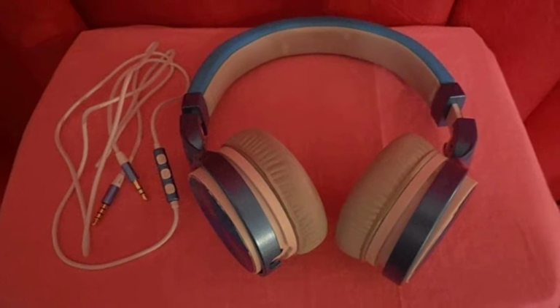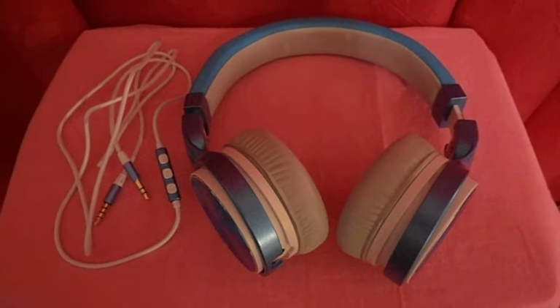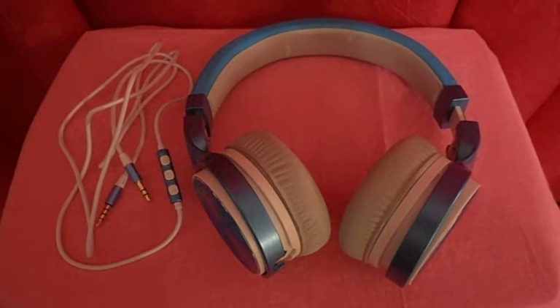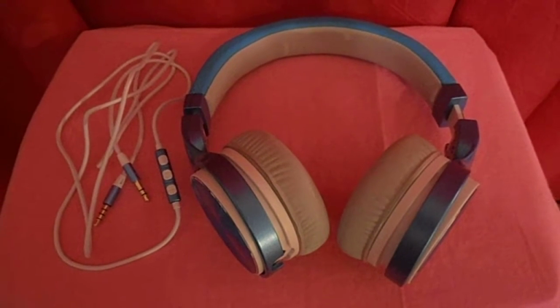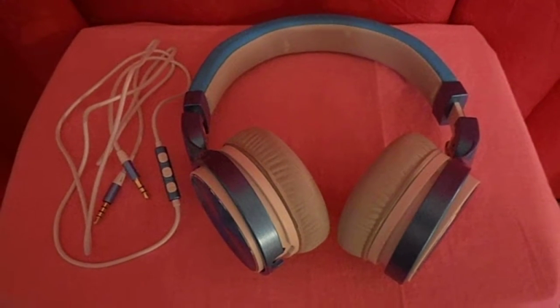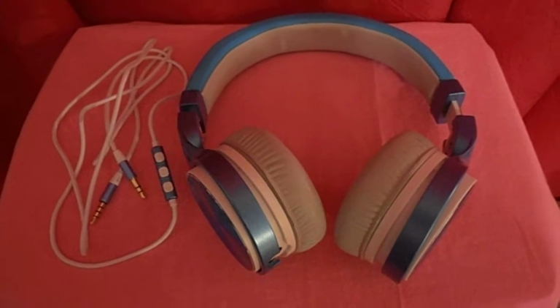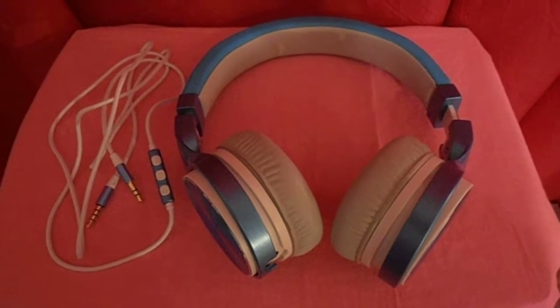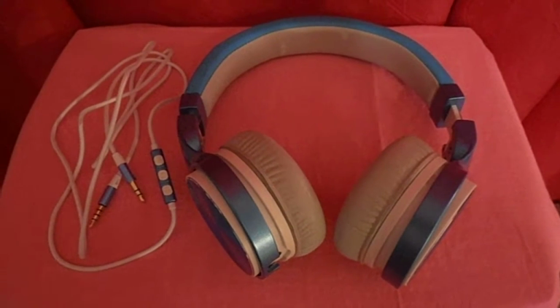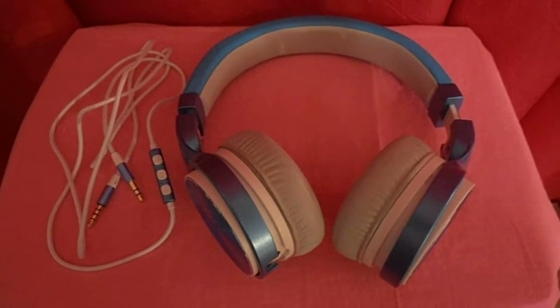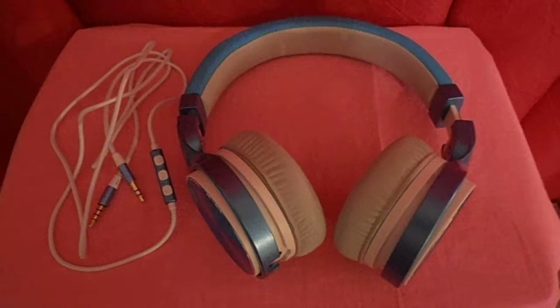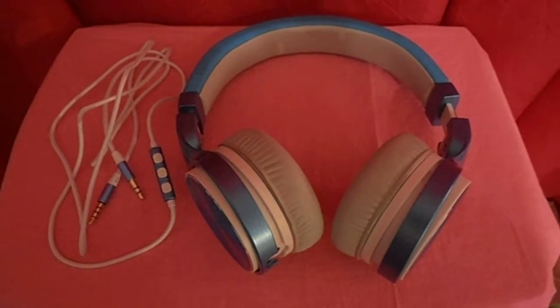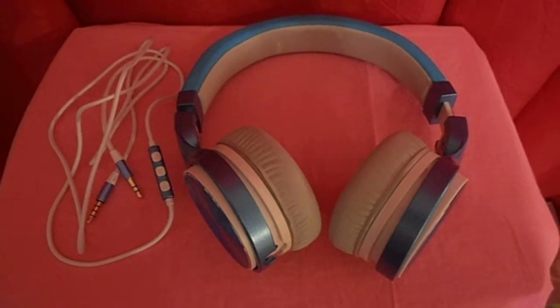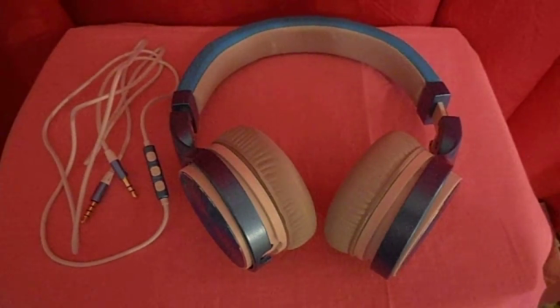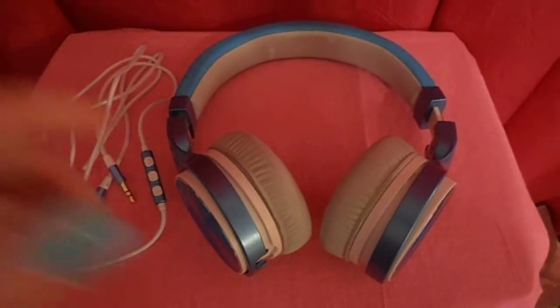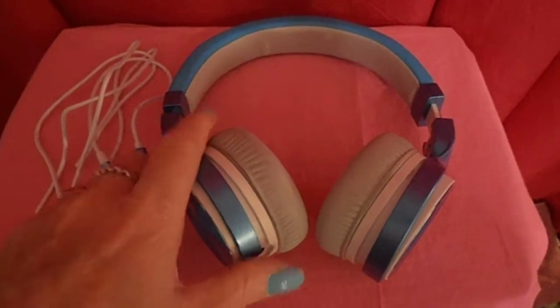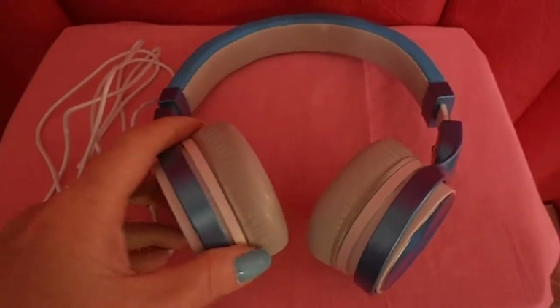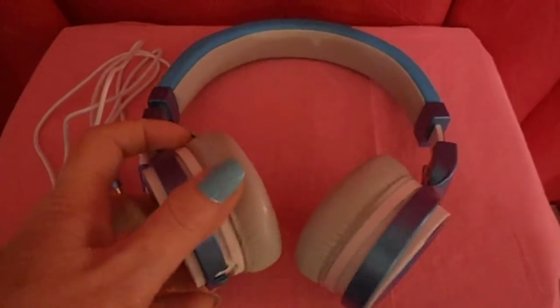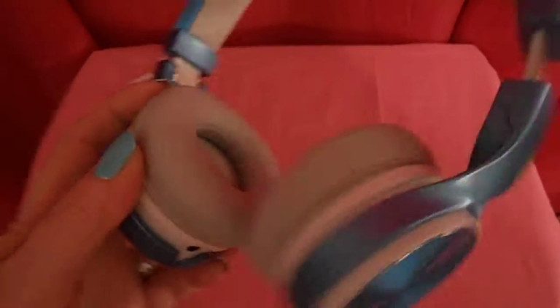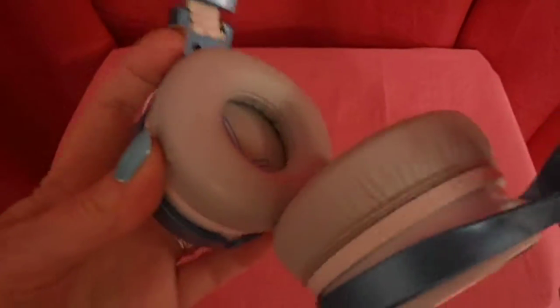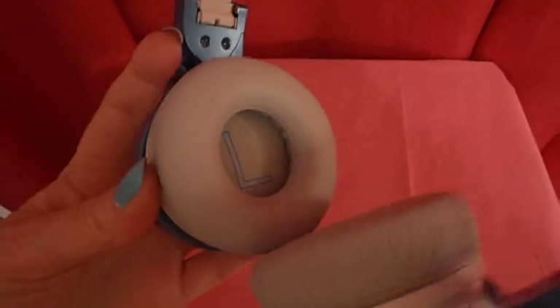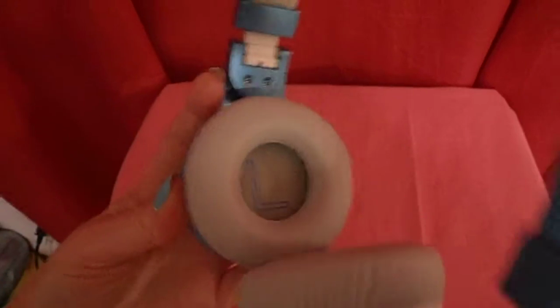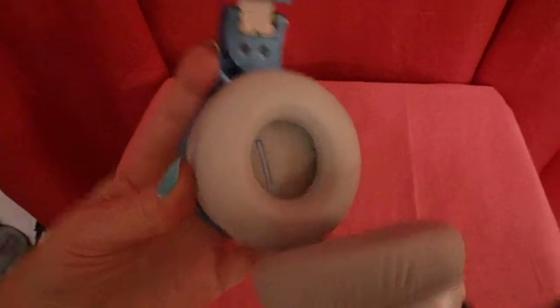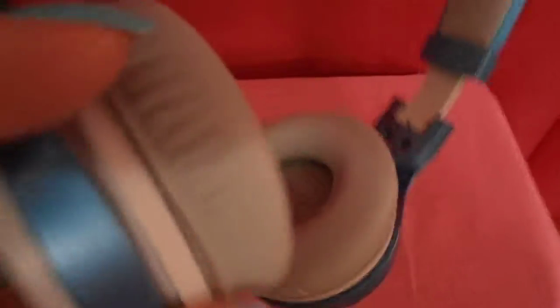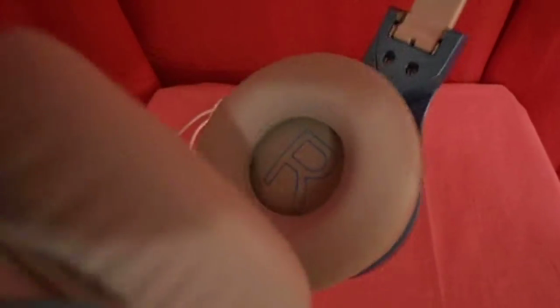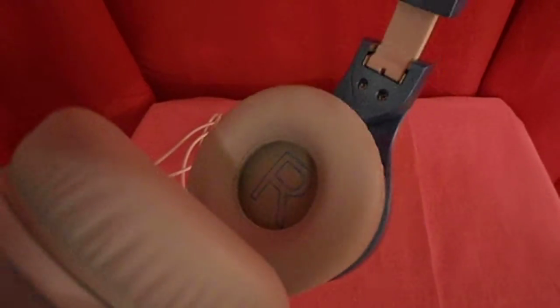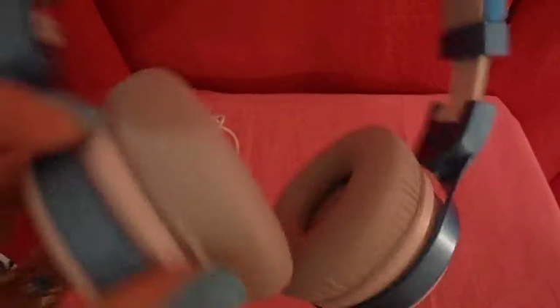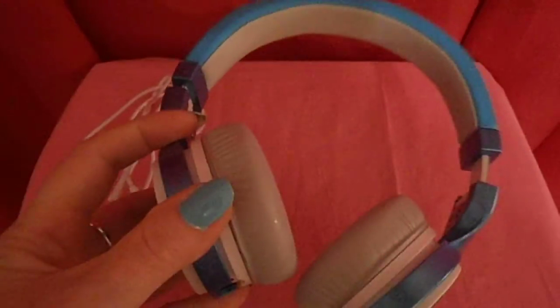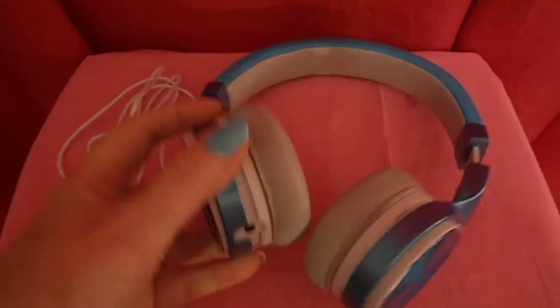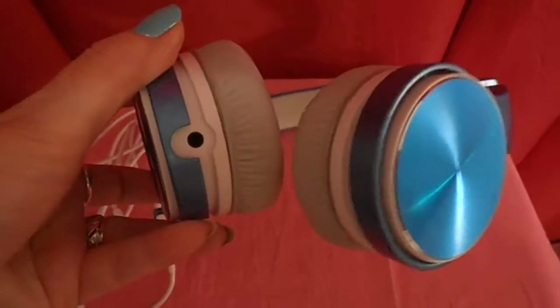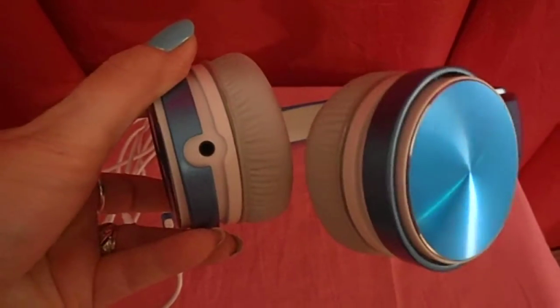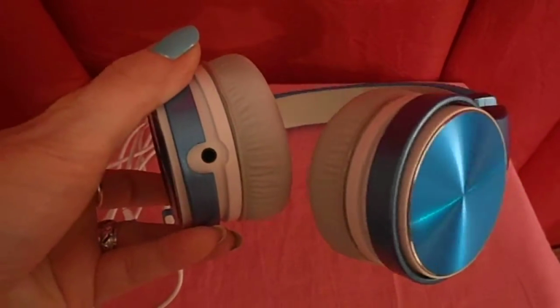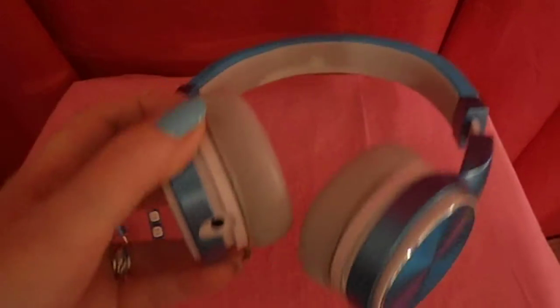Here's the foldable headphones. You can get them in different colors — I got this one in blue. It tells you which ear goes in, left or right. Plug your cord in there.